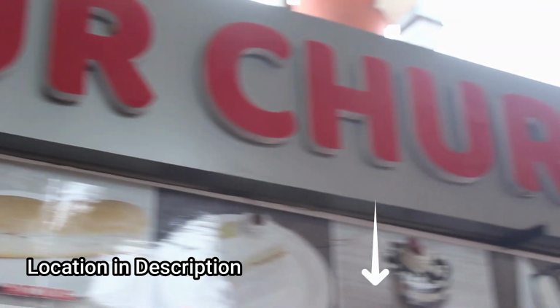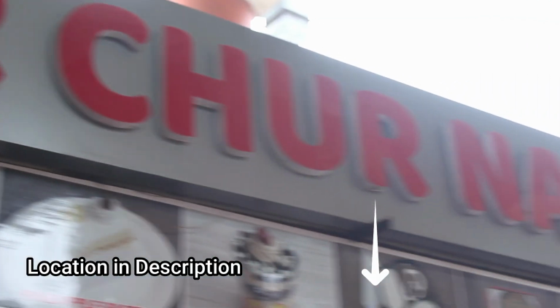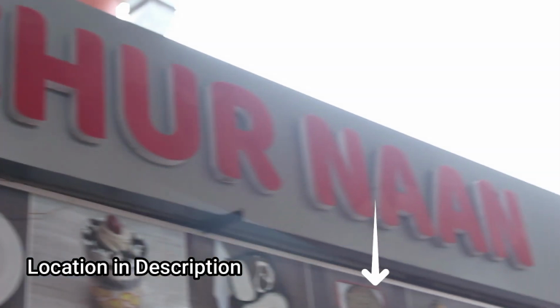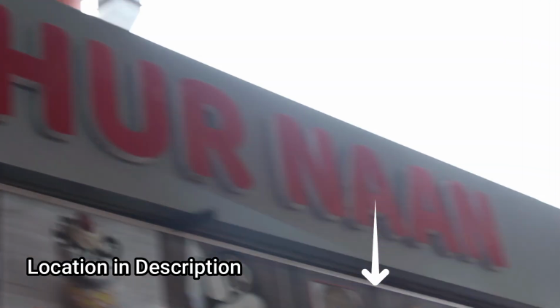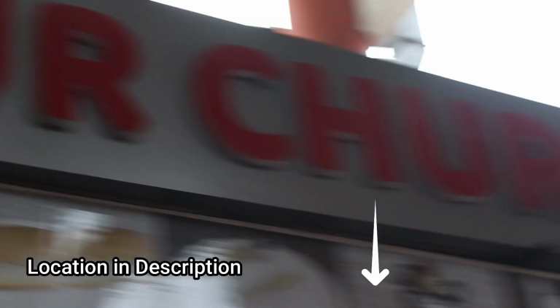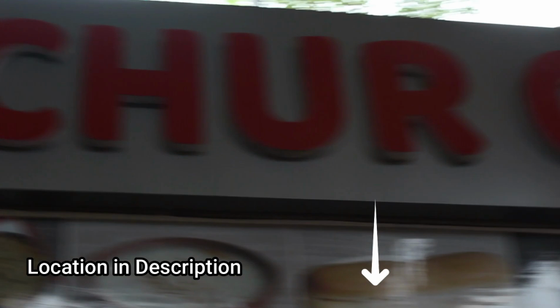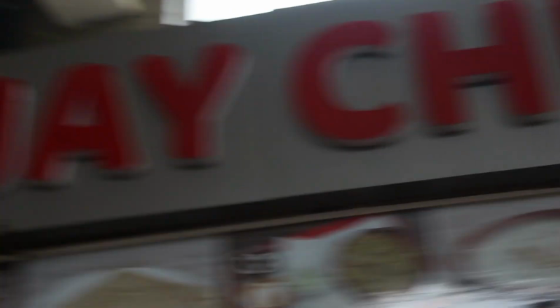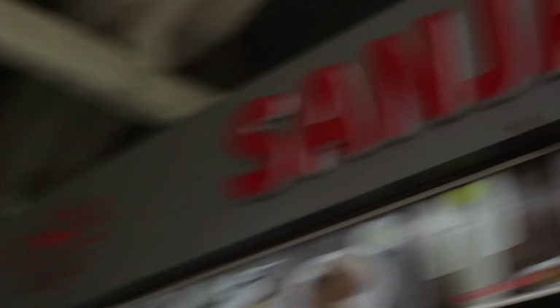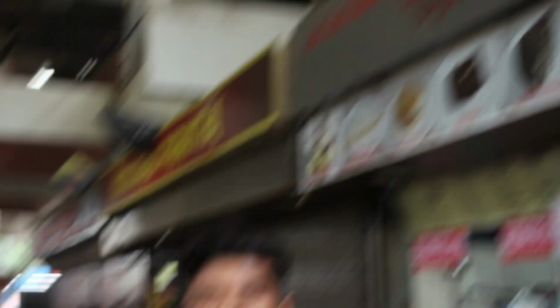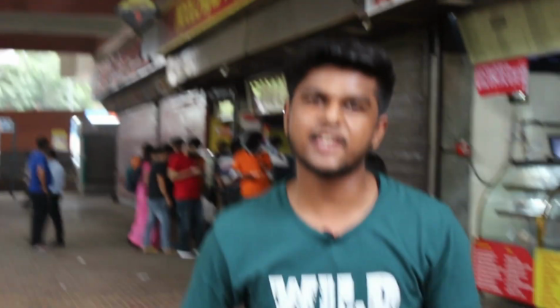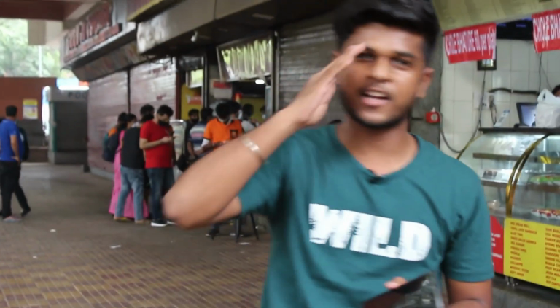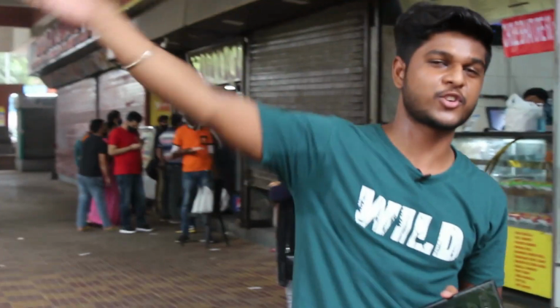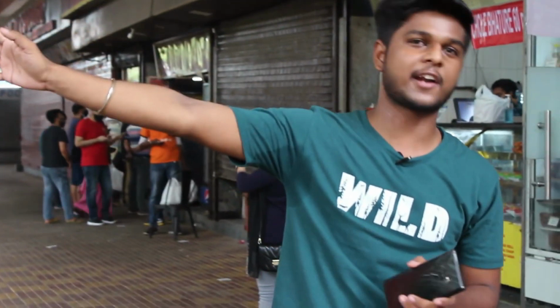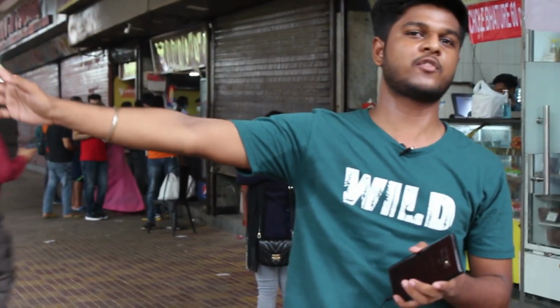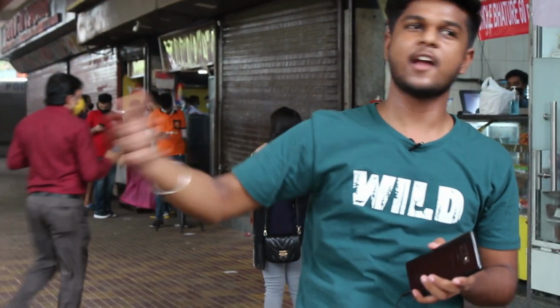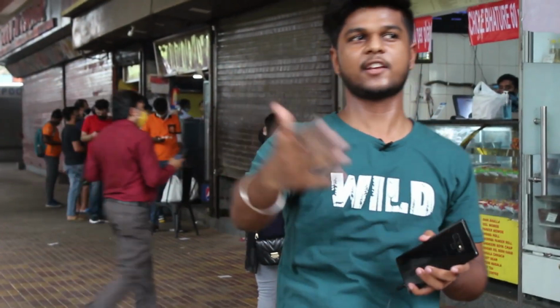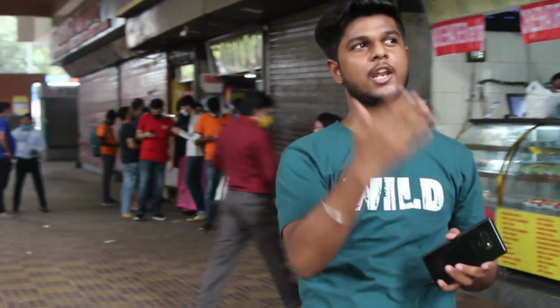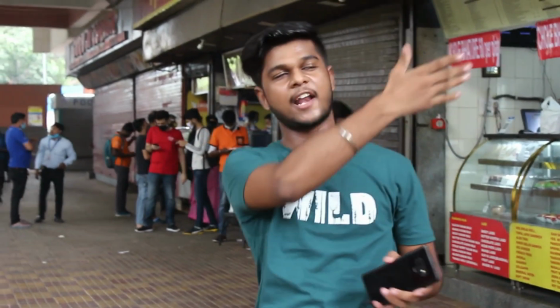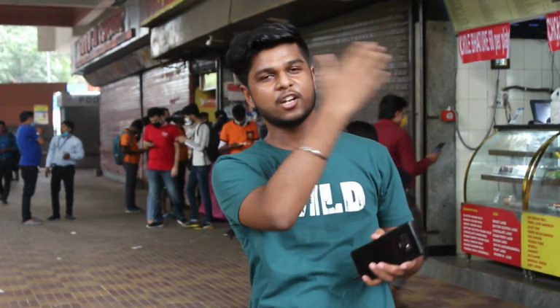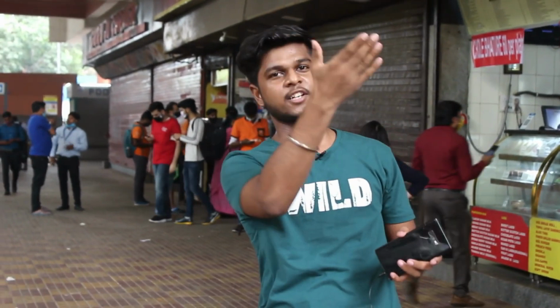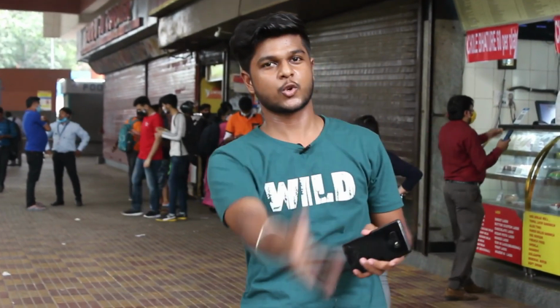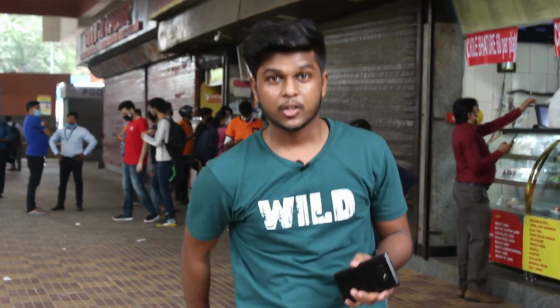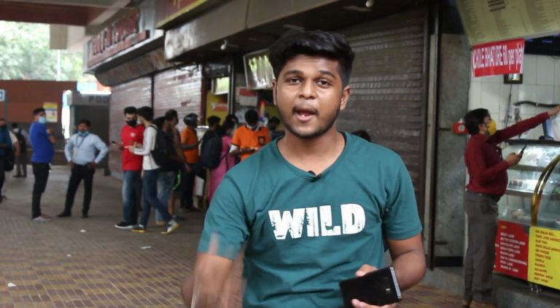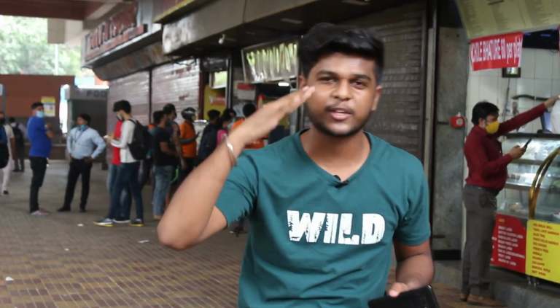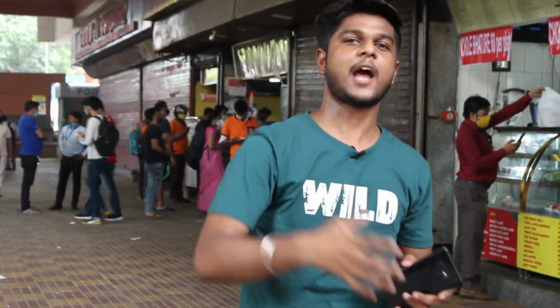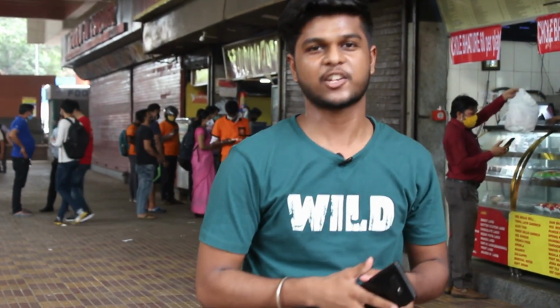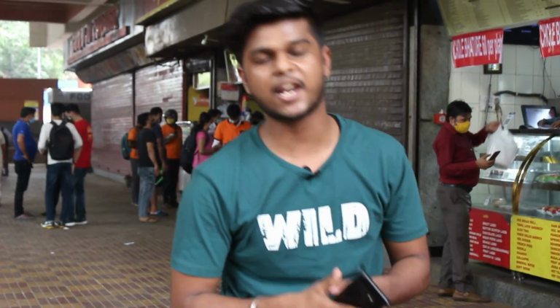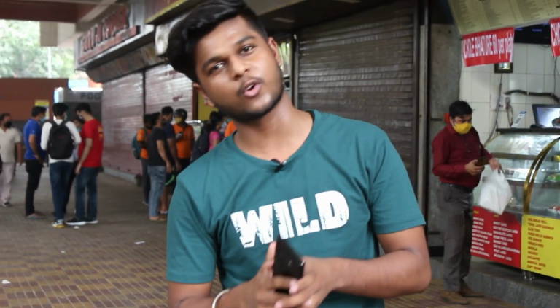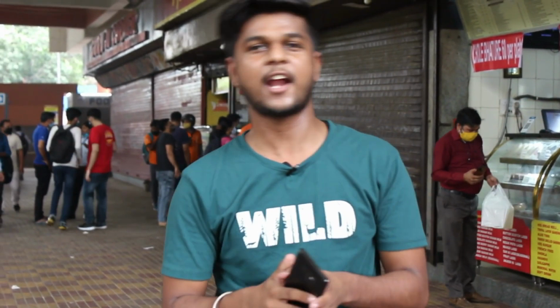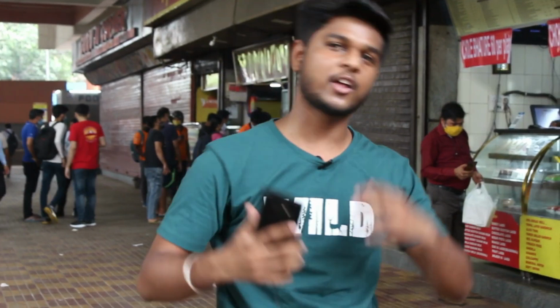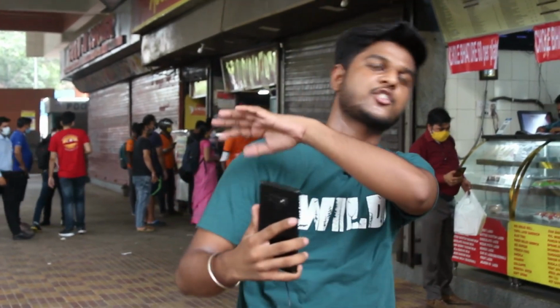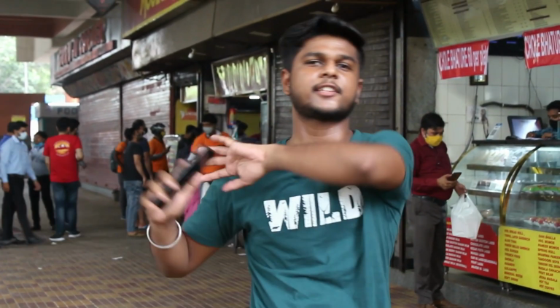The camera will show you the location. Chur Churan is very famous here — like Rajouri Chur Churan and Dwarka — and this is South Delhi's Sanjay Ji Chur Churan. Let's start the video and show you what's special here and what varieties are available.